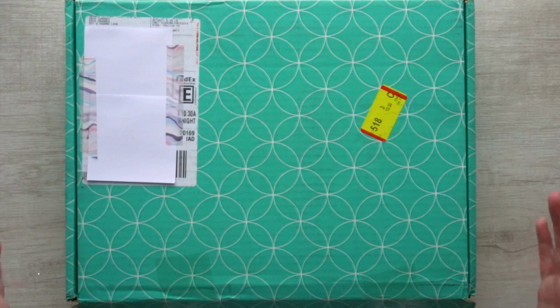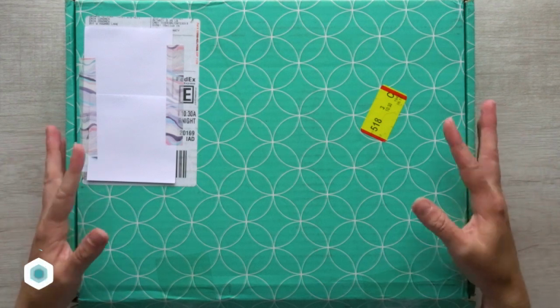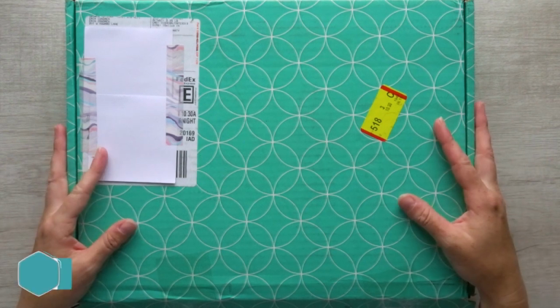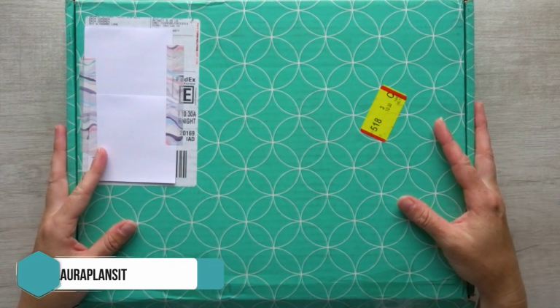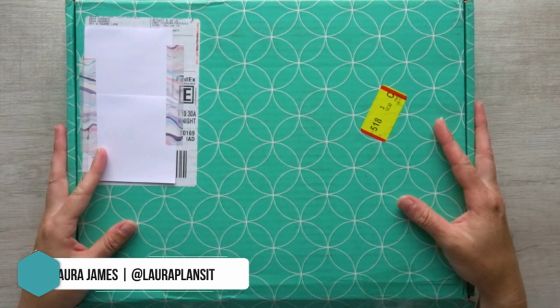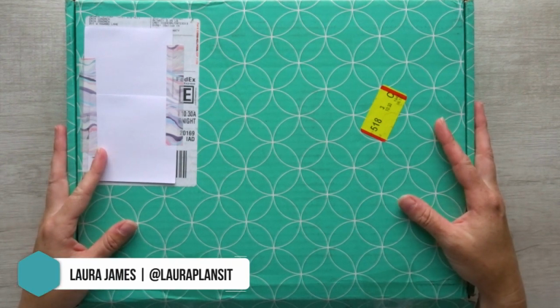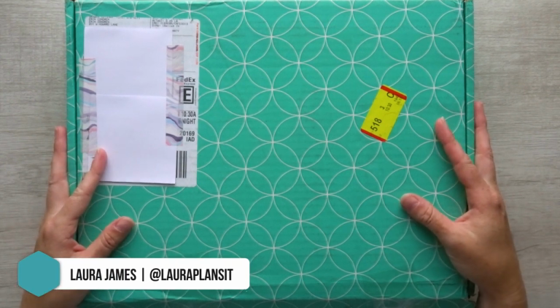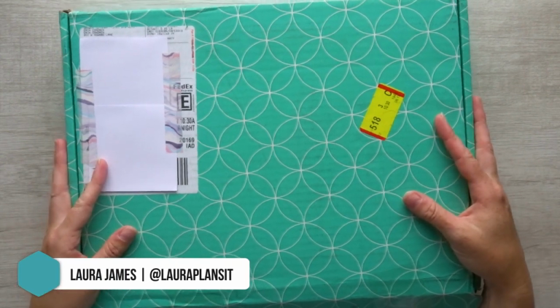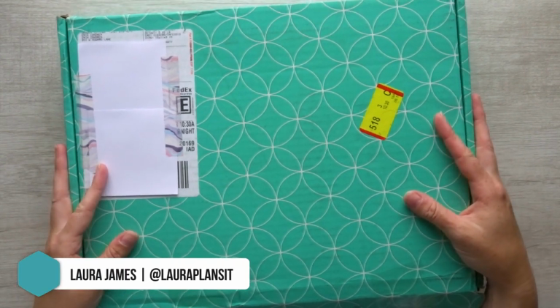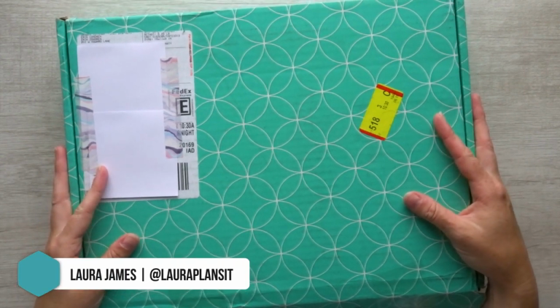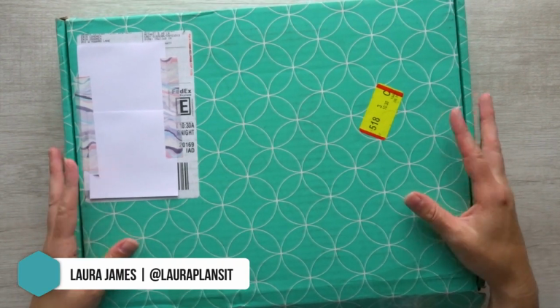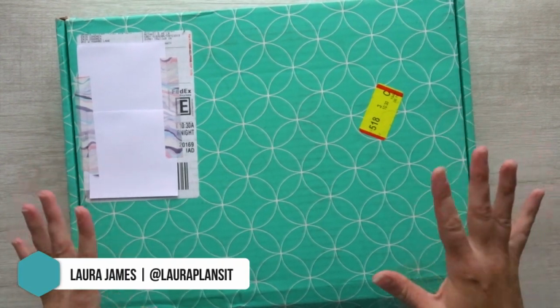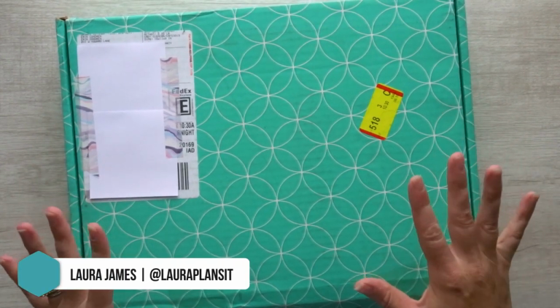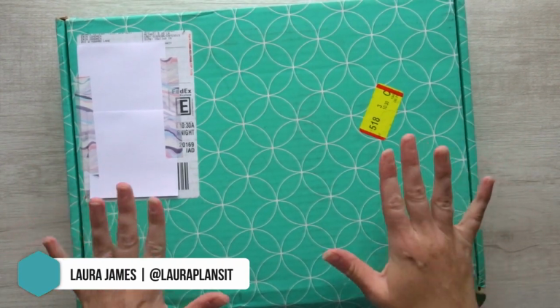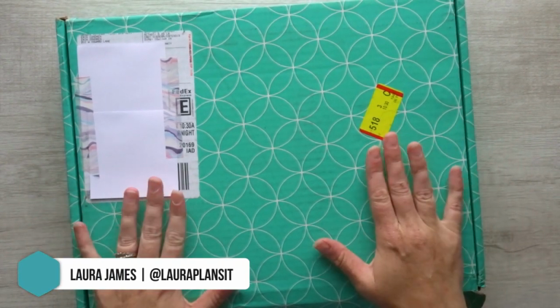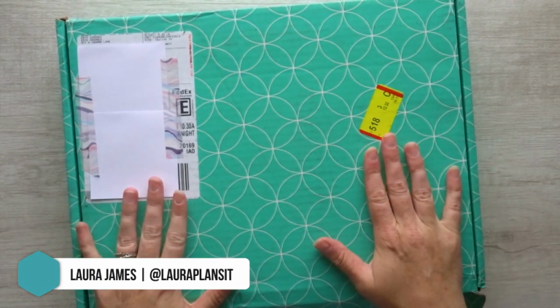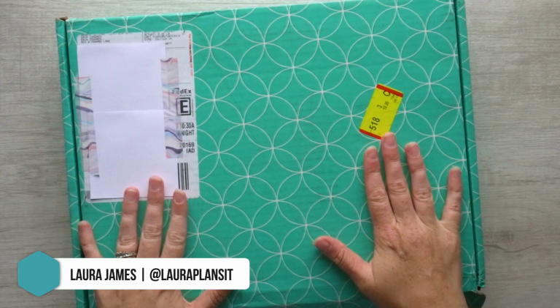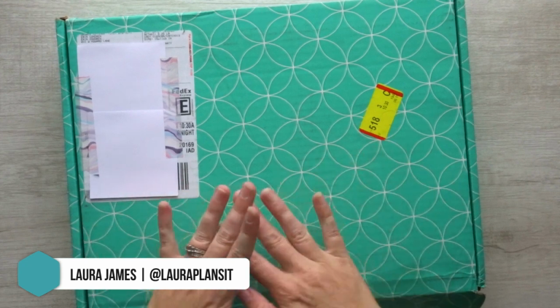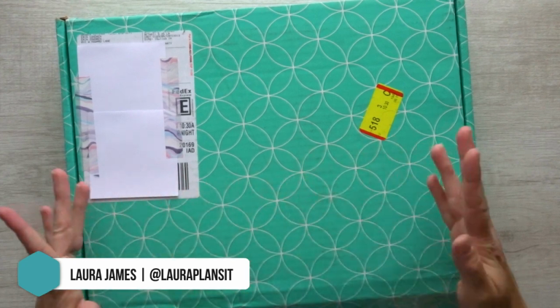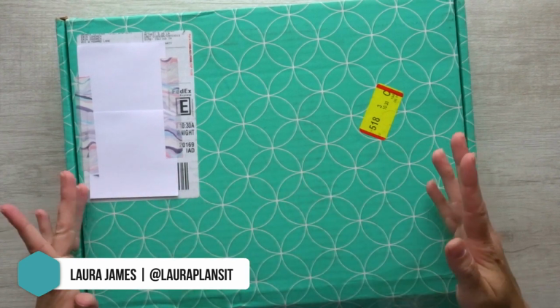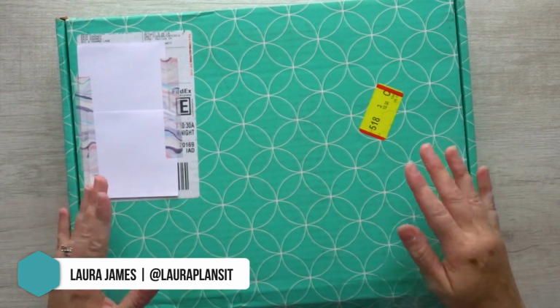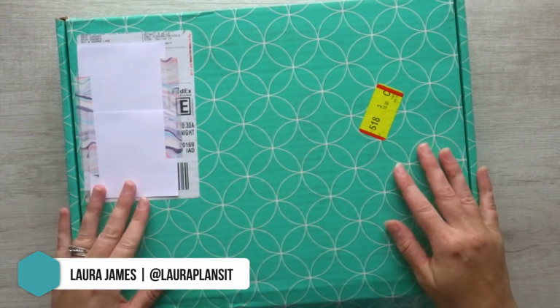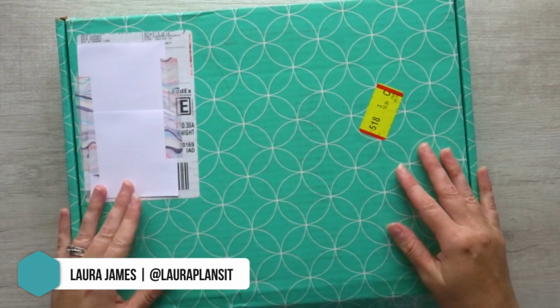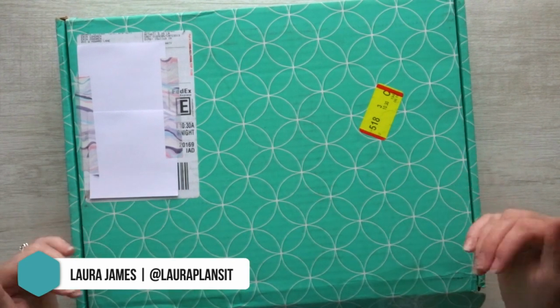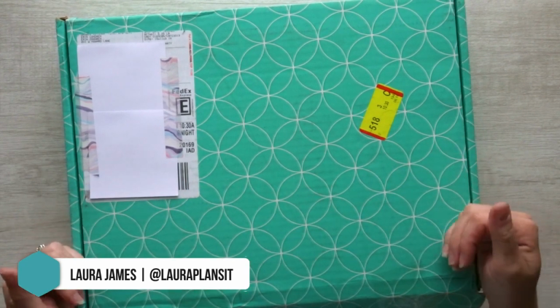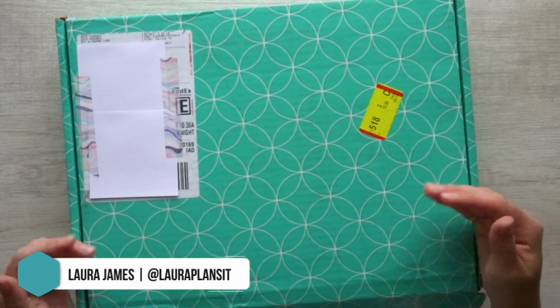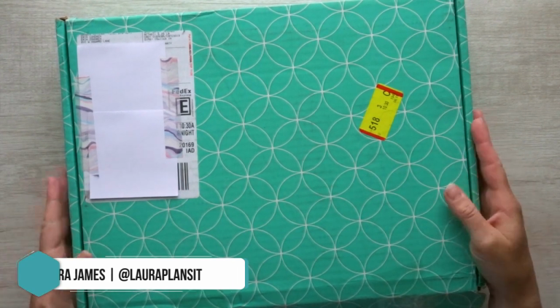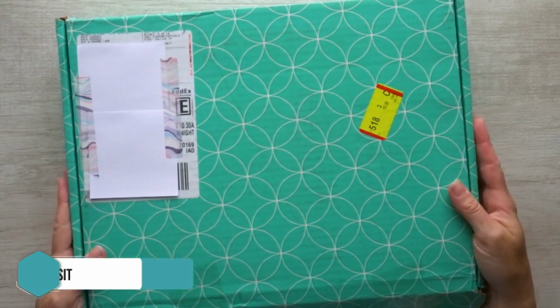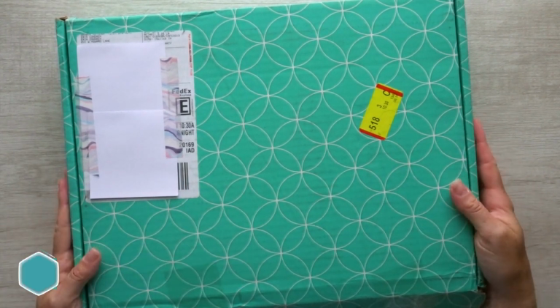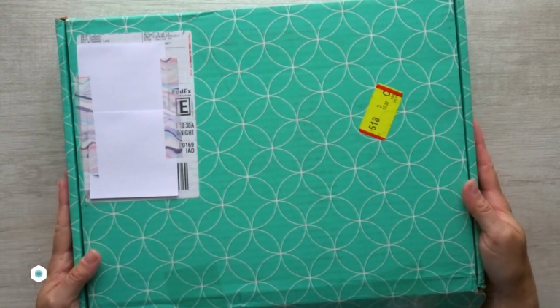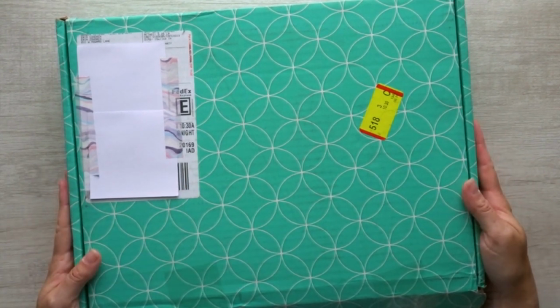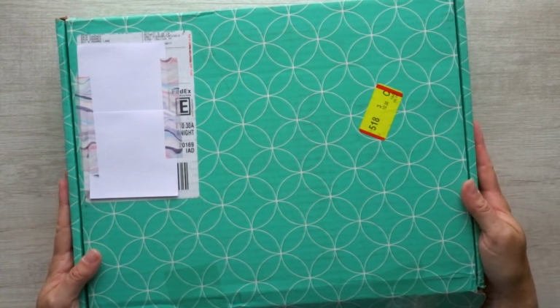Hi everybody, welcome back to my channel. I'm Laura of Laura Plans It, and today I am going to walk you through all of the brand new goodies that are part of the Erin Condren and Target Teacher Planner Collaboration.